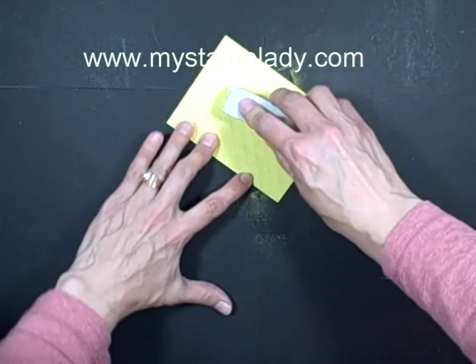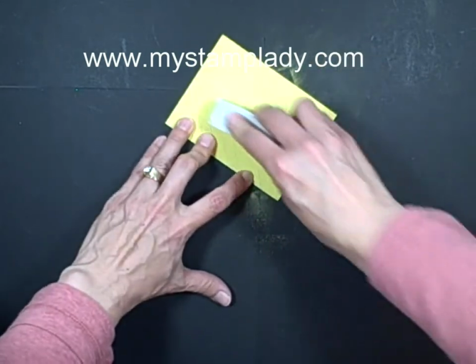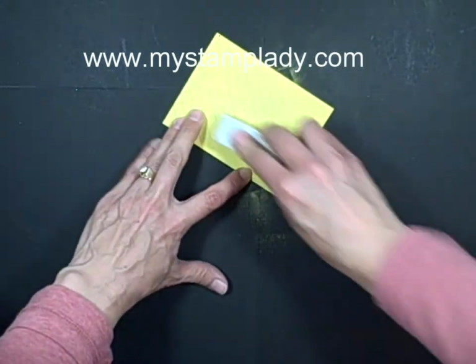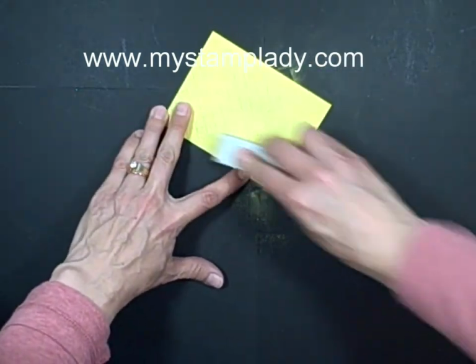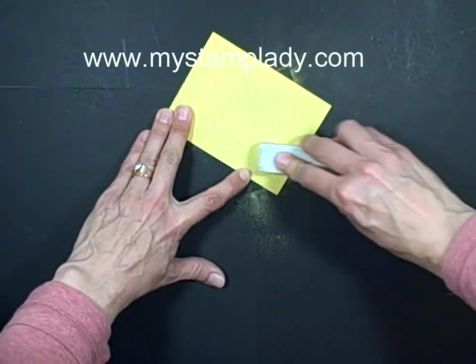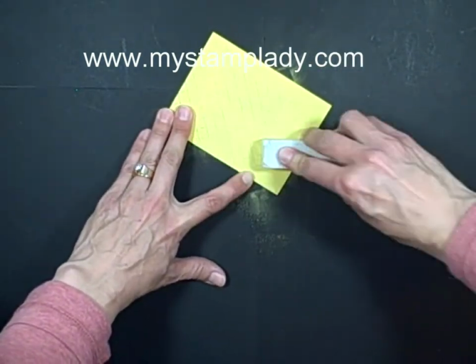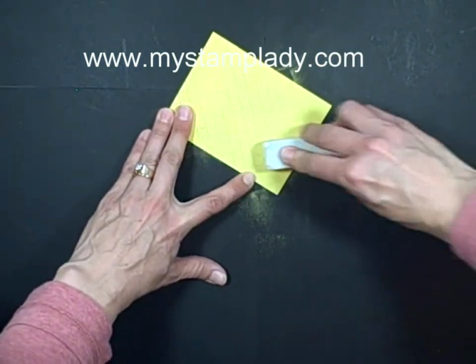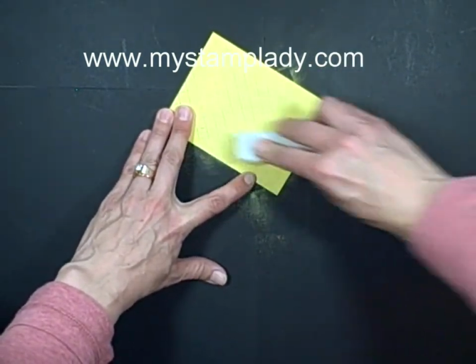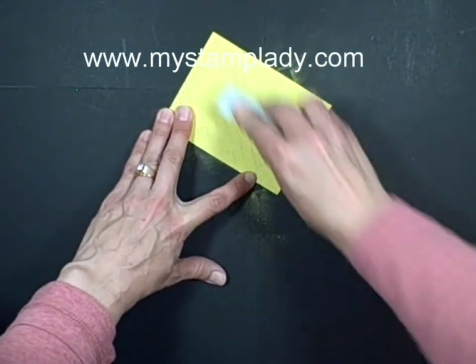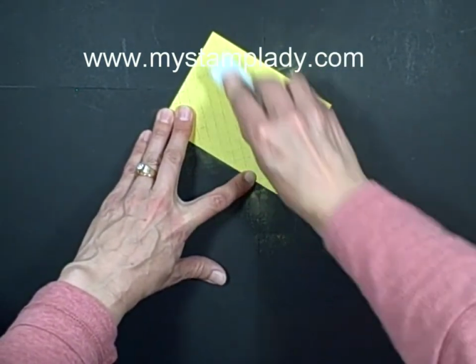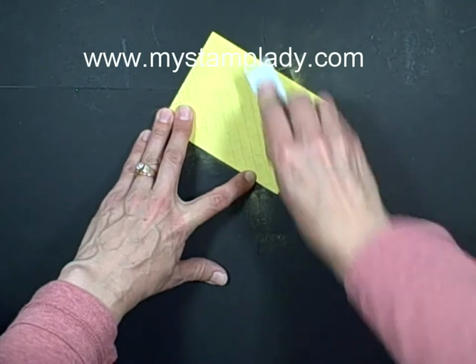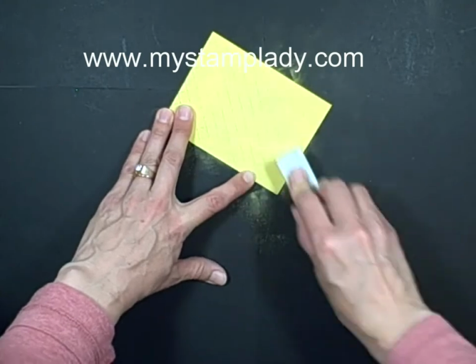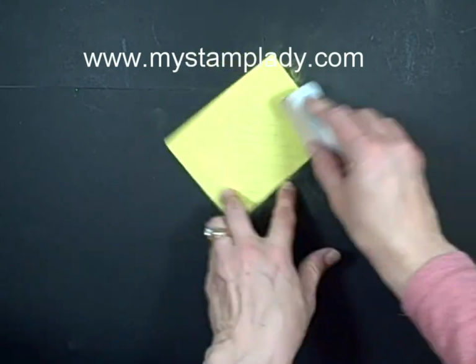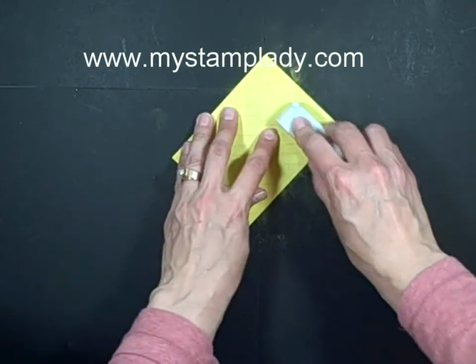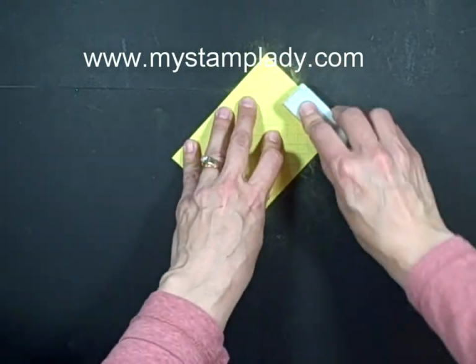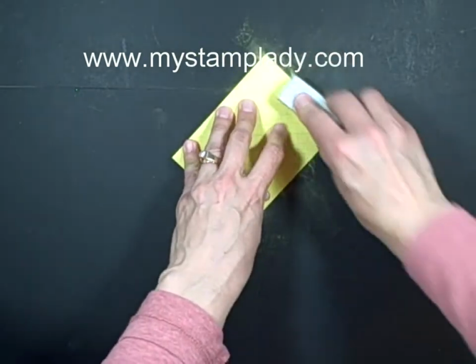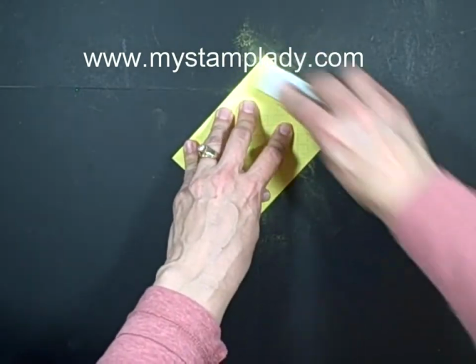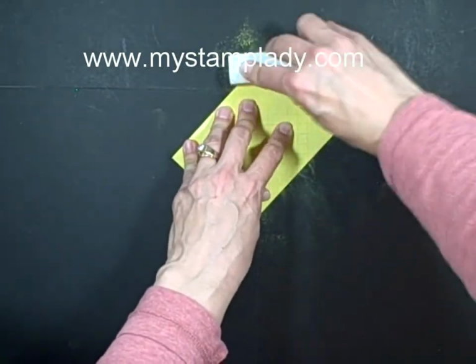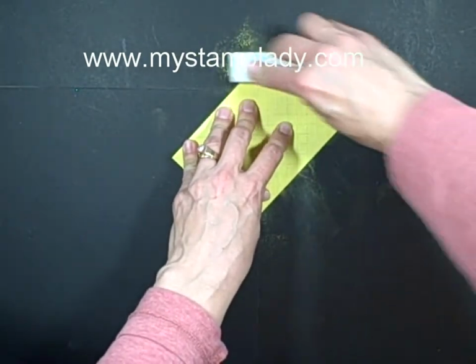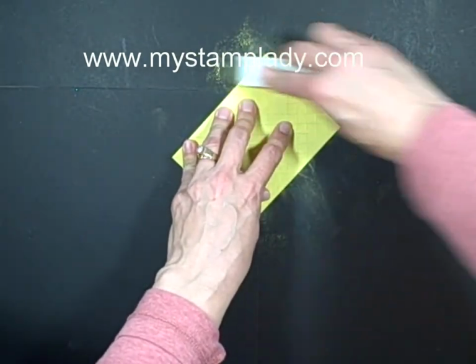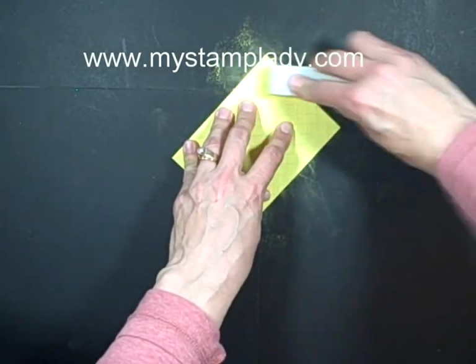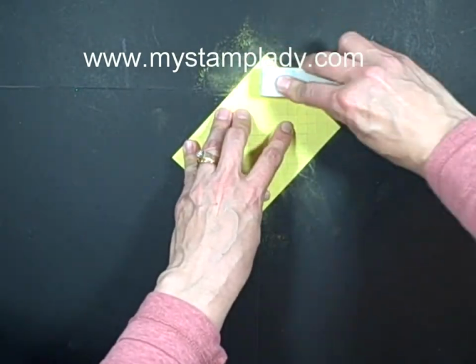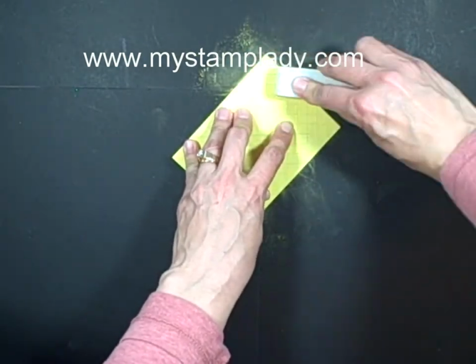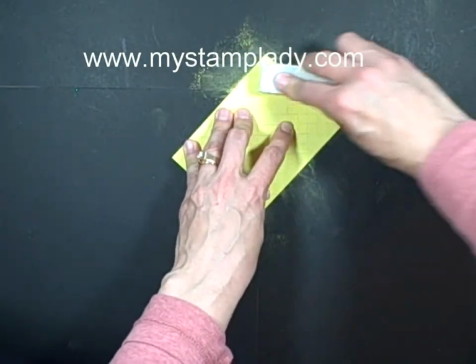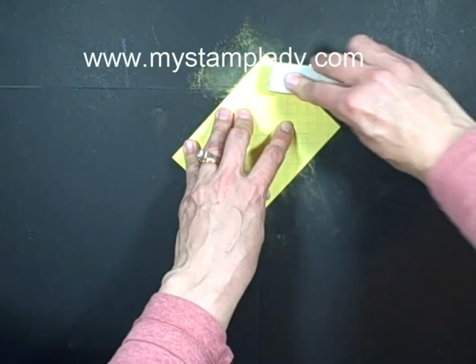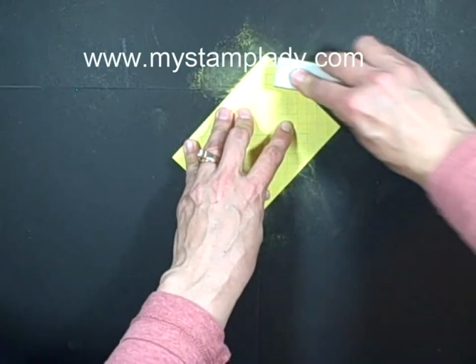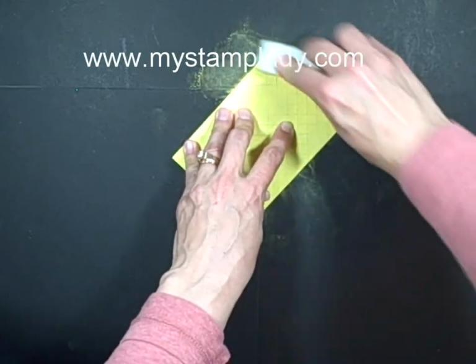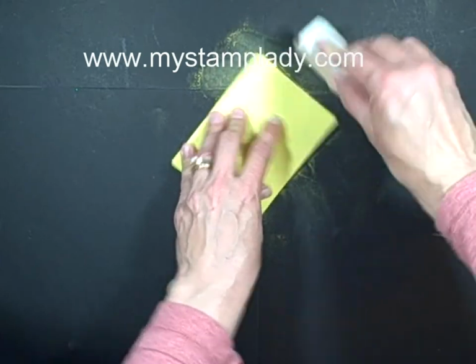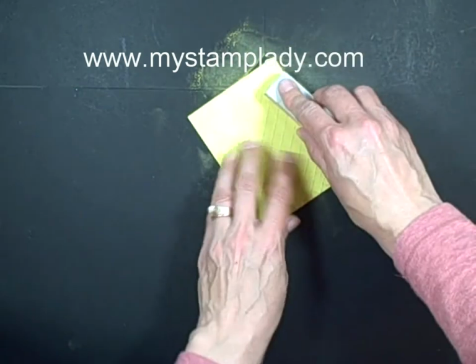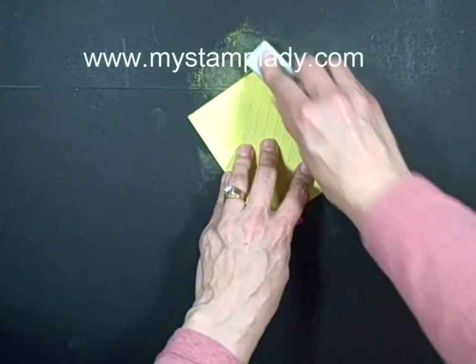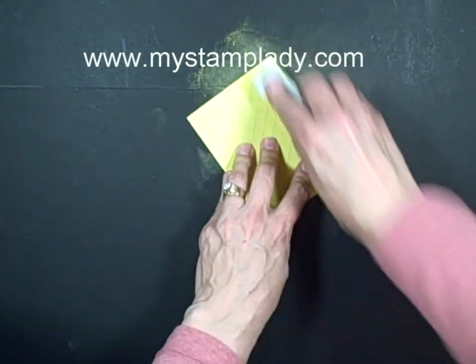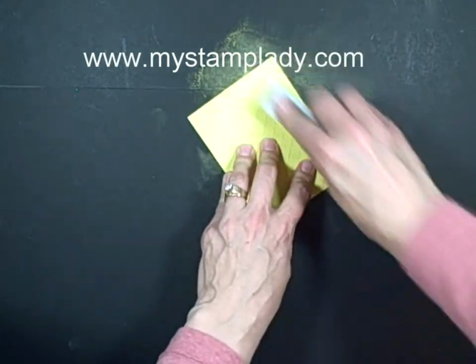If you wanted, you could even do — I was thinking after I'd done this one — you could use early espresso, and then the scored lines would show through even a bit more.